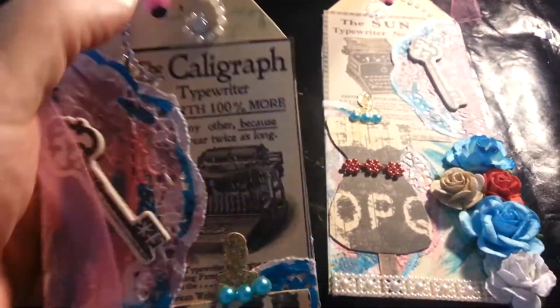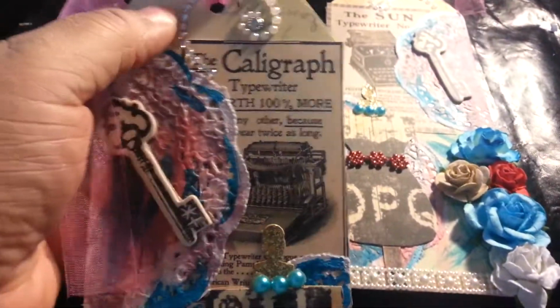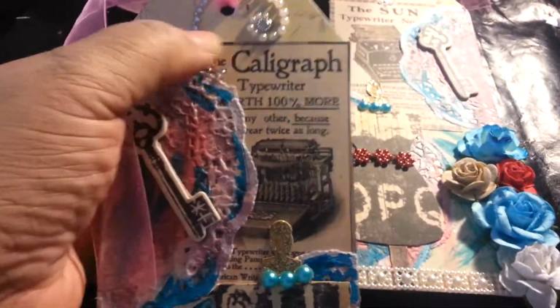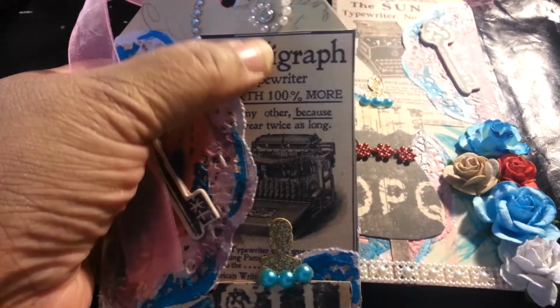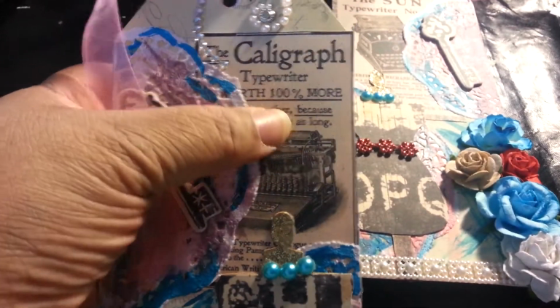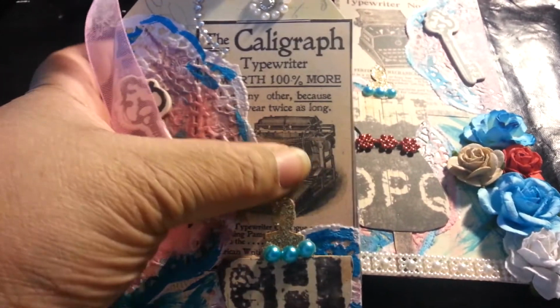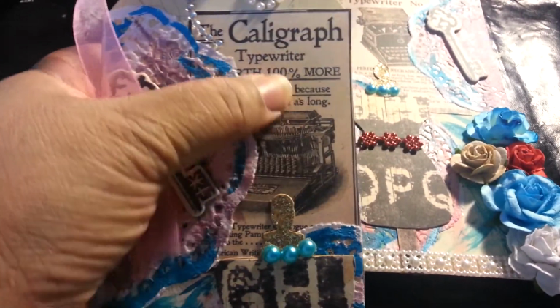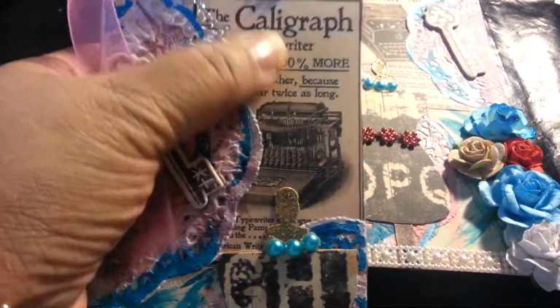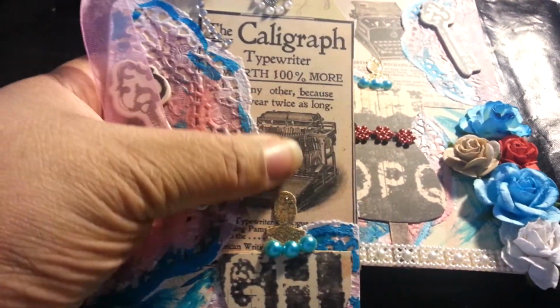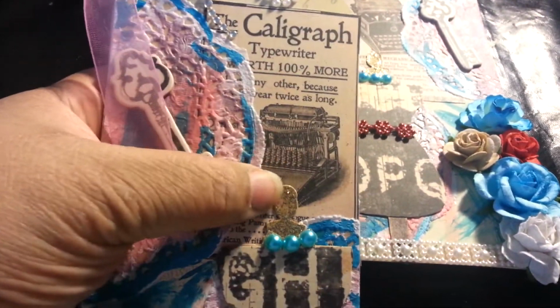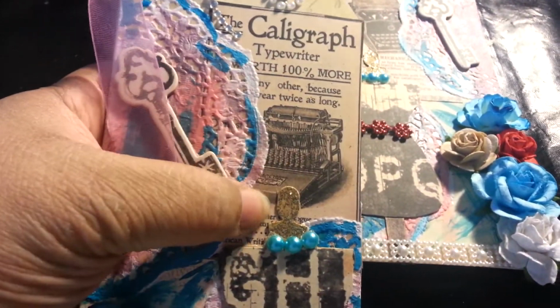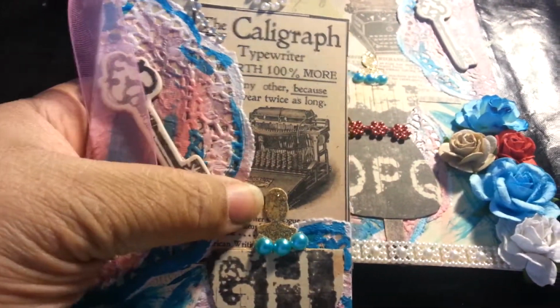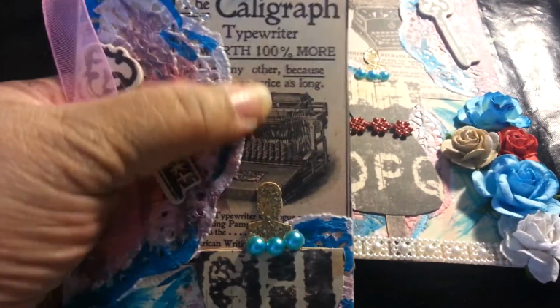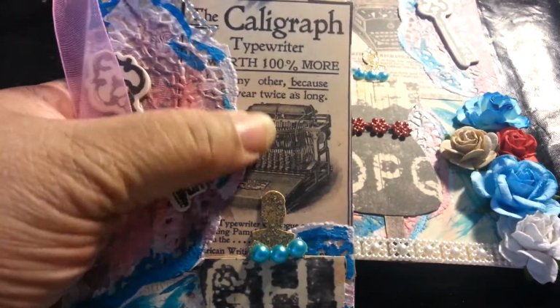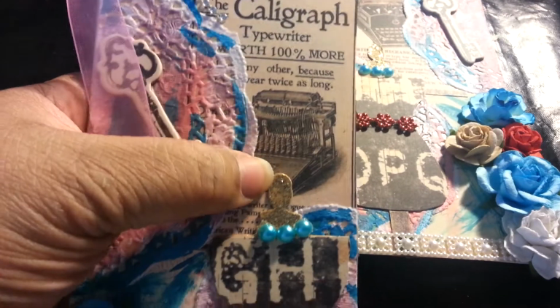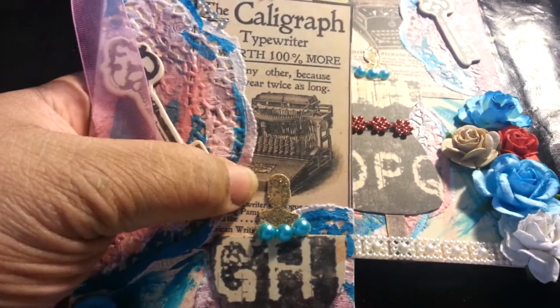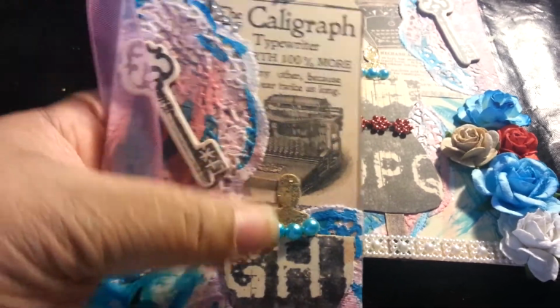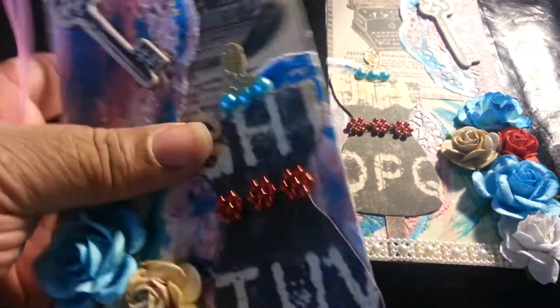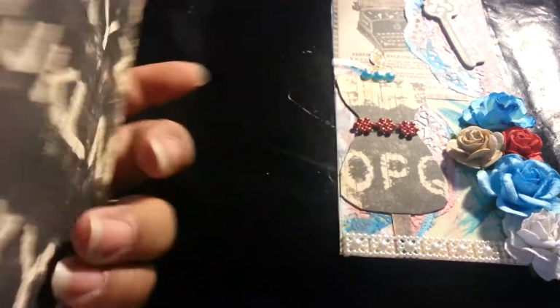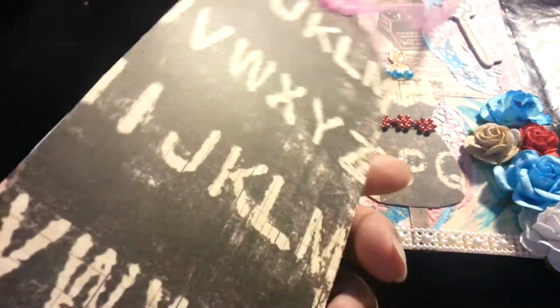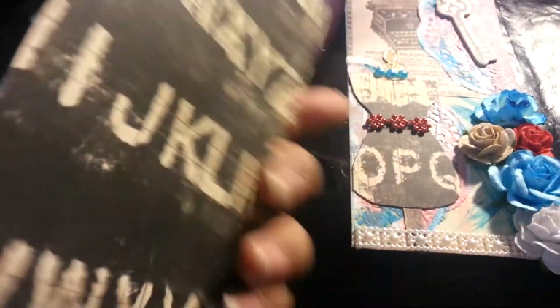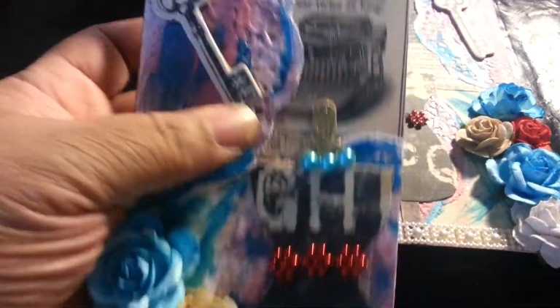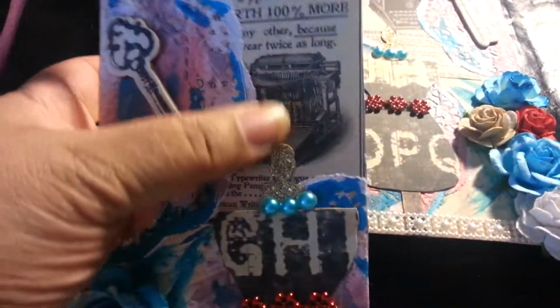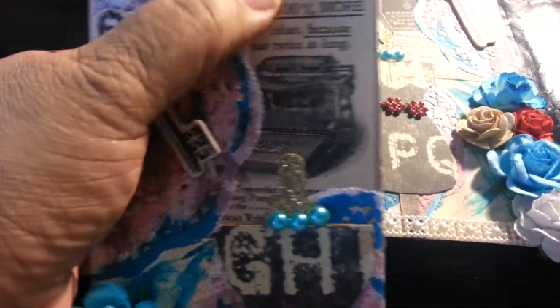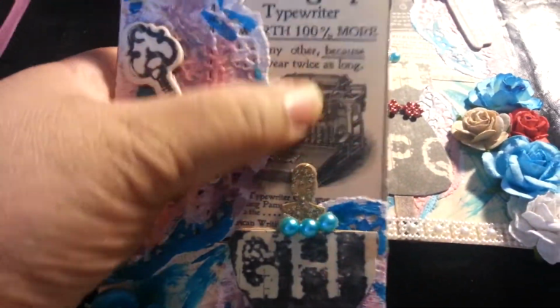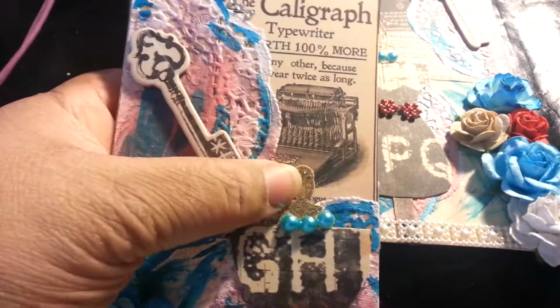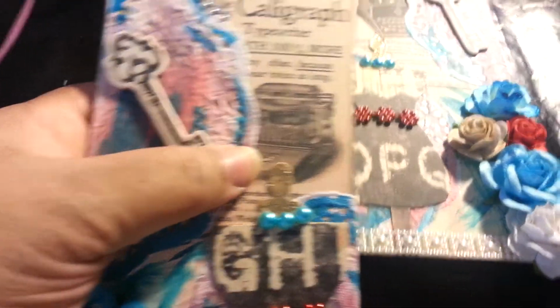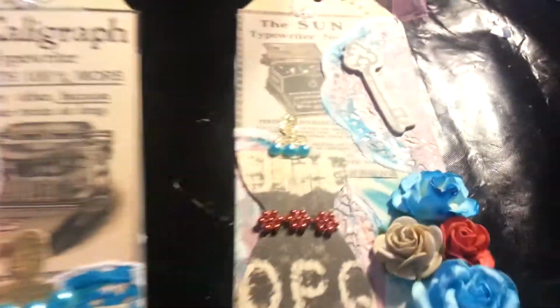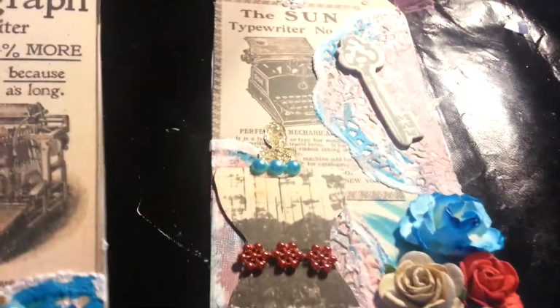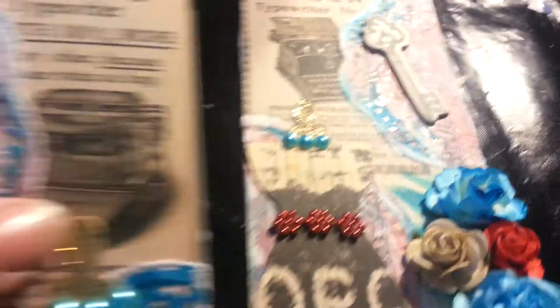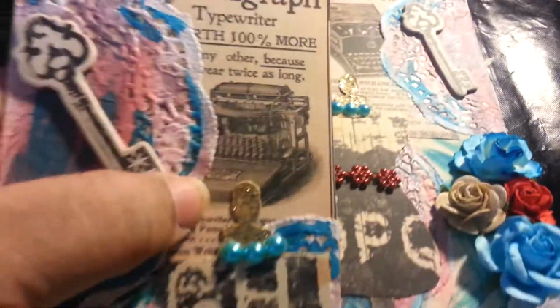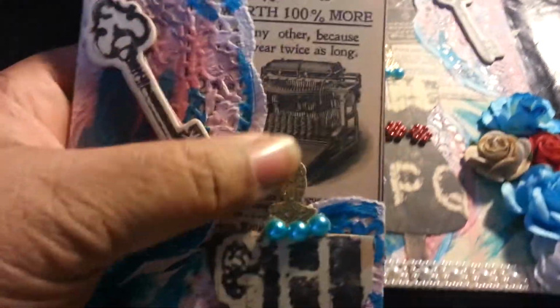After the tag, I used cutouts from the paper. Since I had the alphabet, I thought, why don't I do a typewriter. So each one has like a typewriter tag on it.